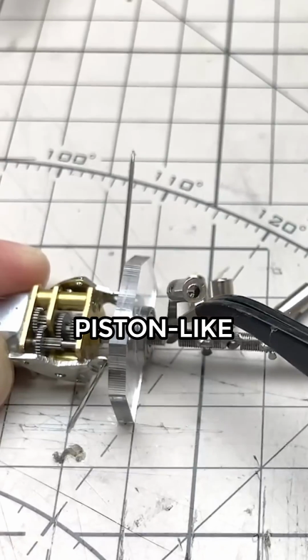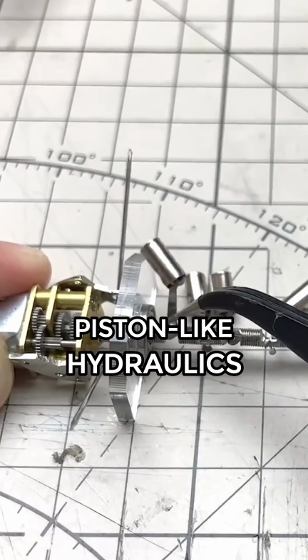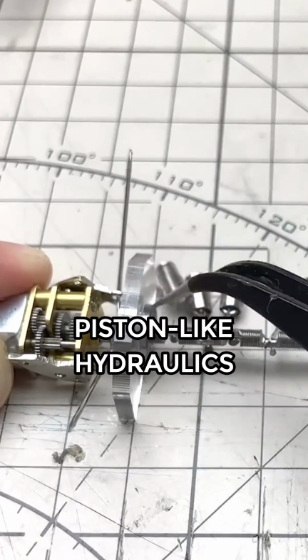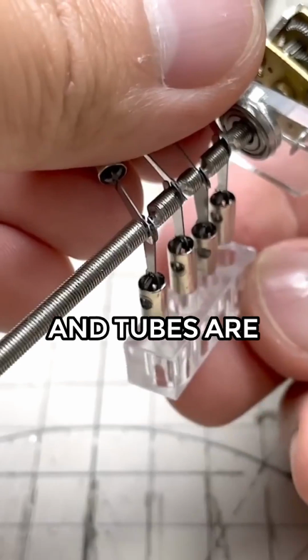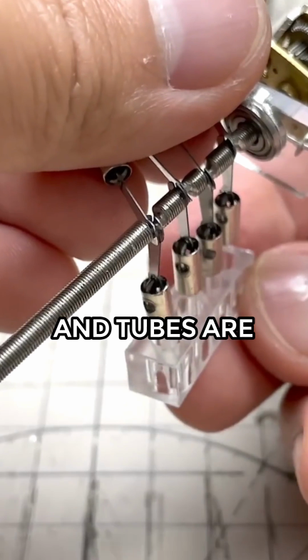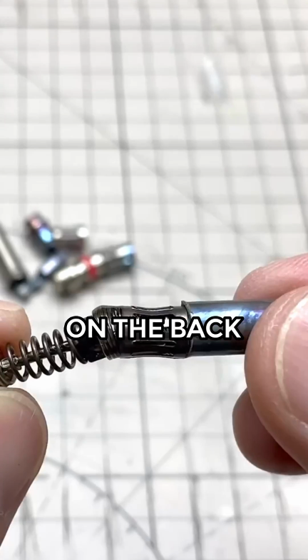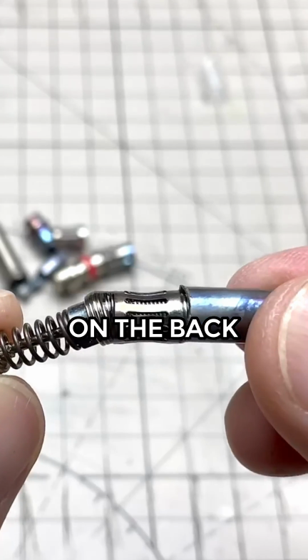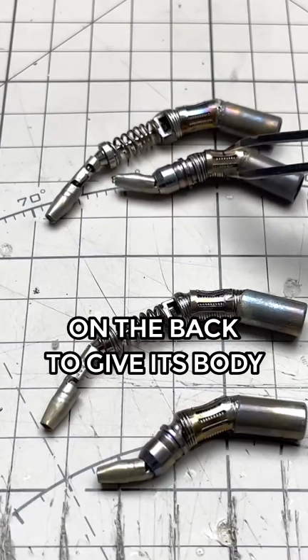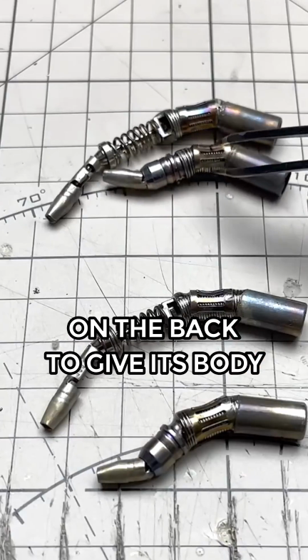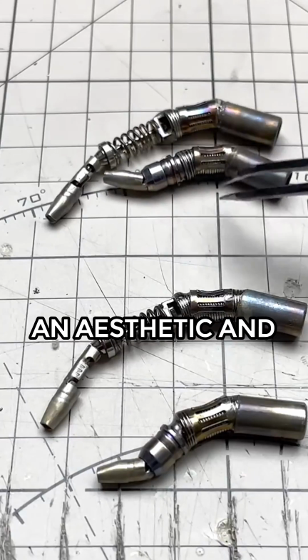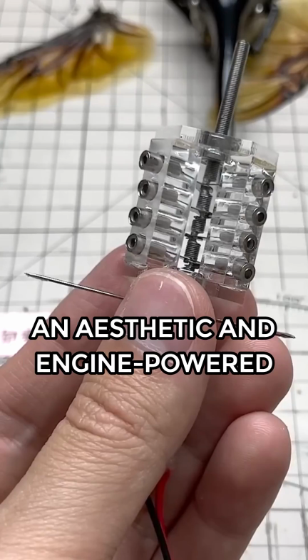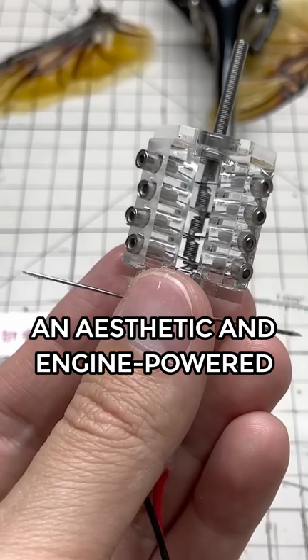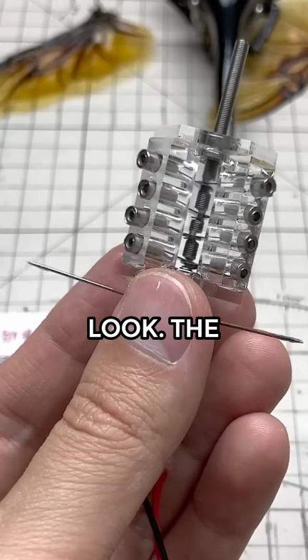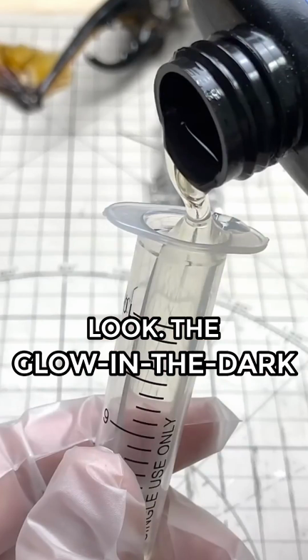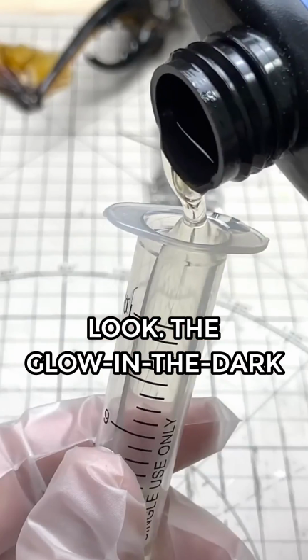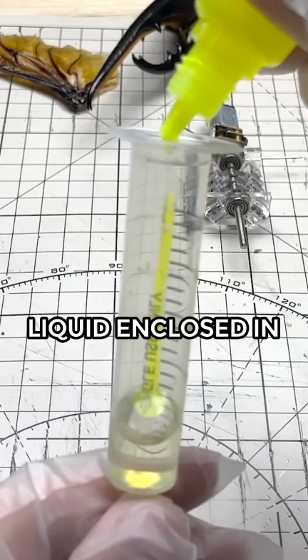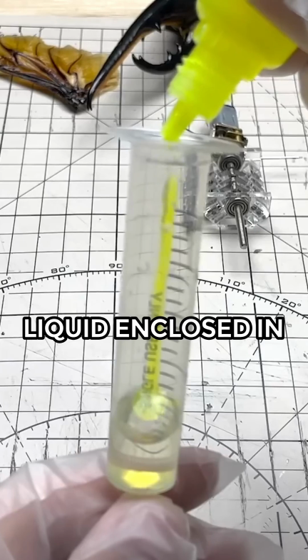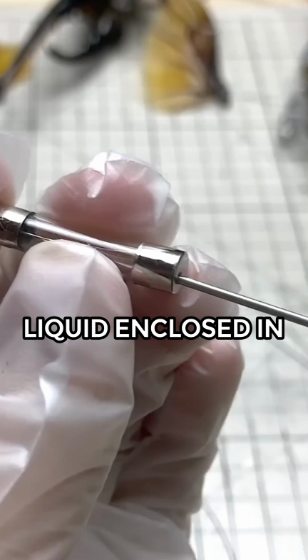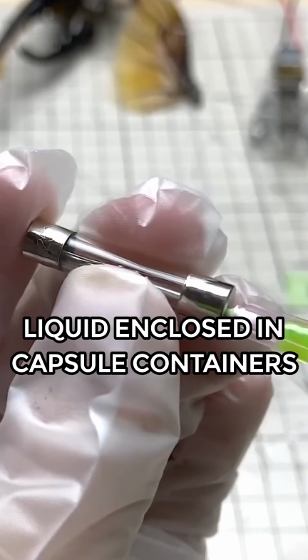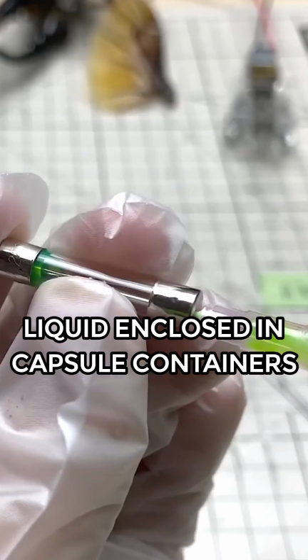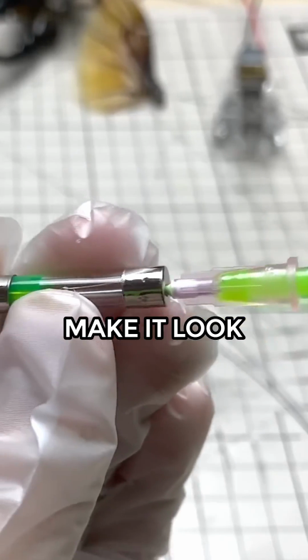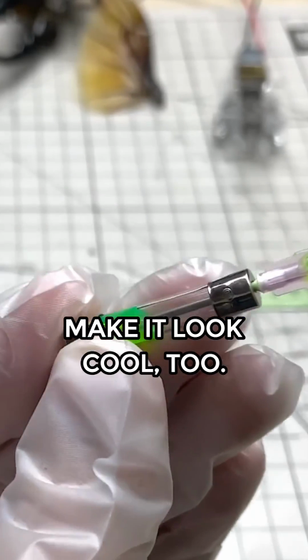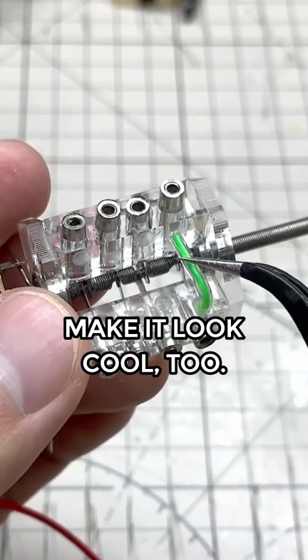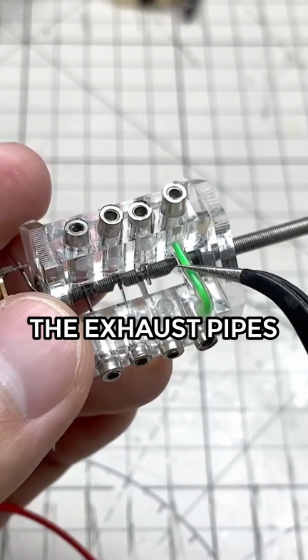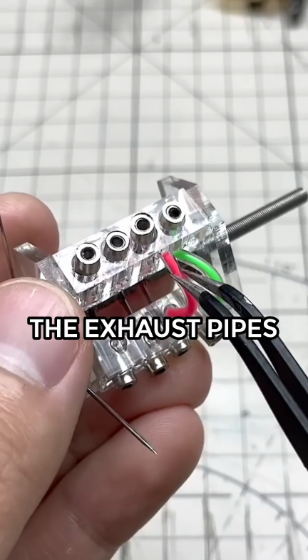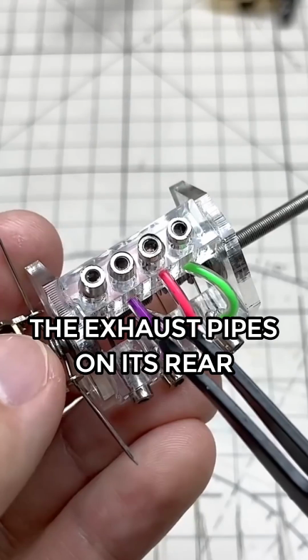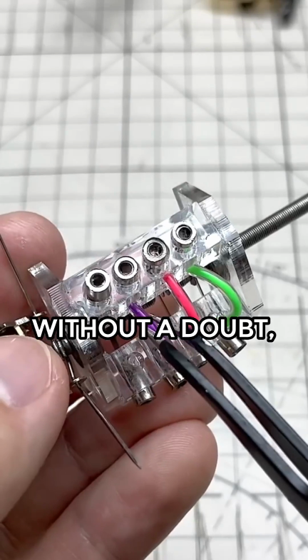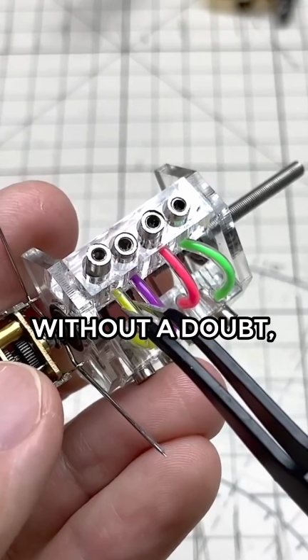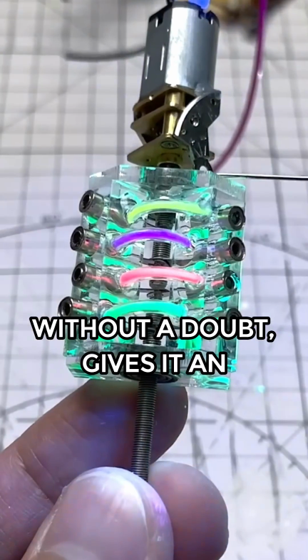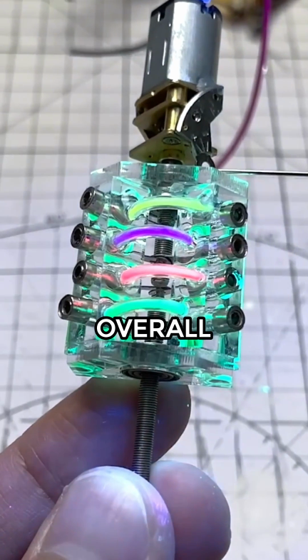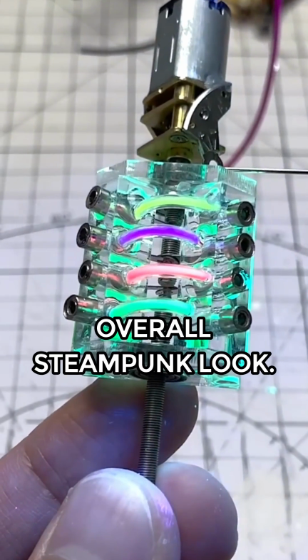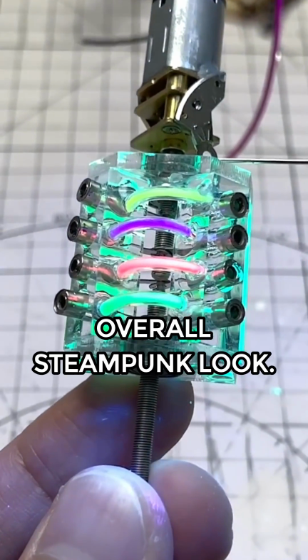Piston-like hydraulics and tubes are placed on the back to give its body an aesthetic and engine-powered look. The glow-in-the-dark liquid enclosed in capsule containers makes it look cool, too. The exhaust pipes on its rear, without a doubt, give it an overall steampunk look.